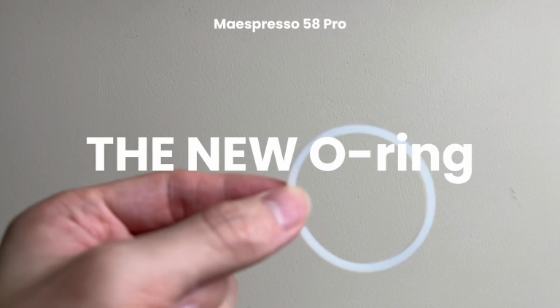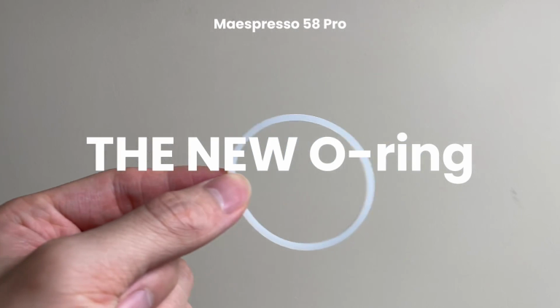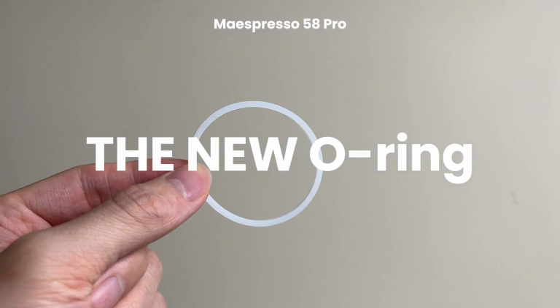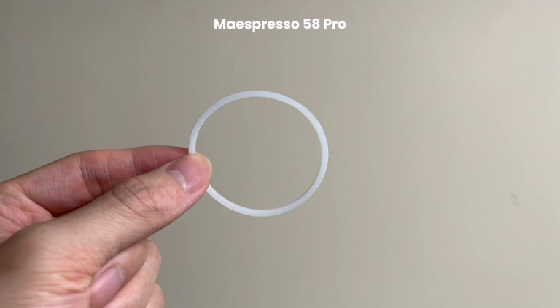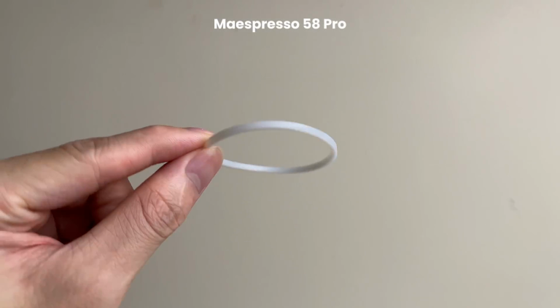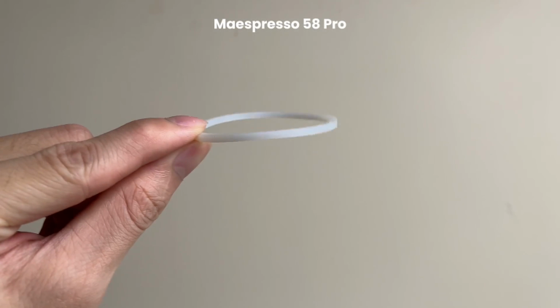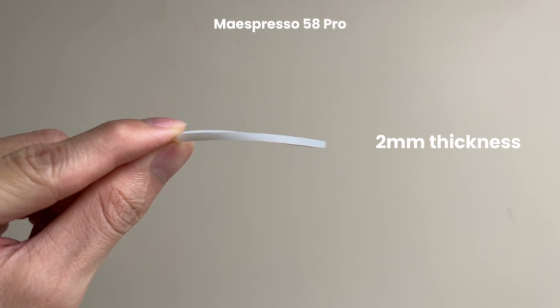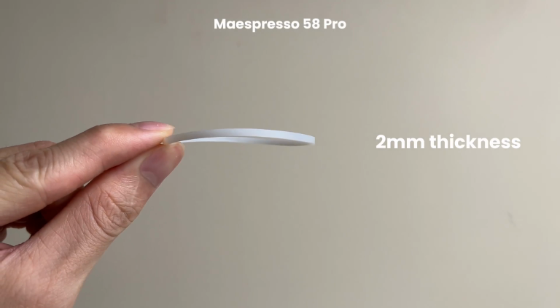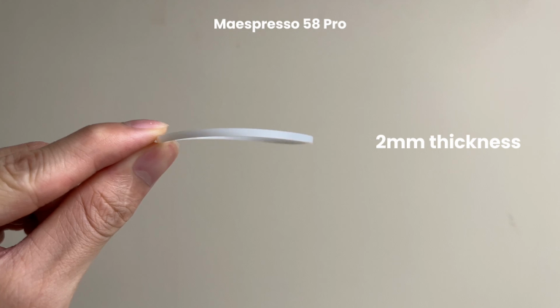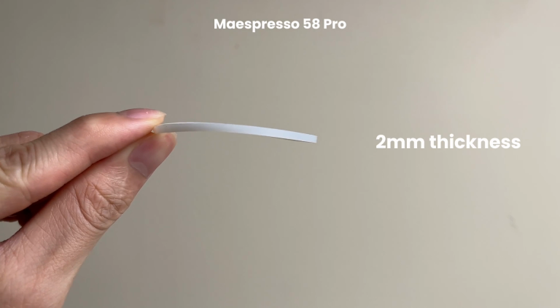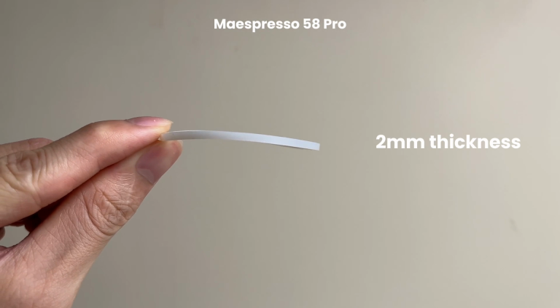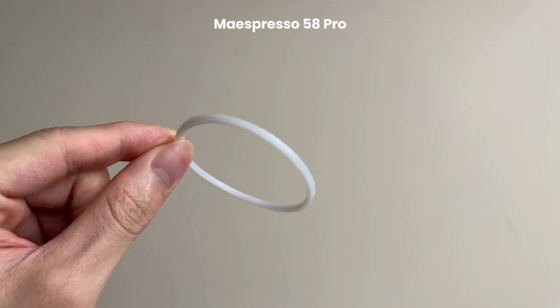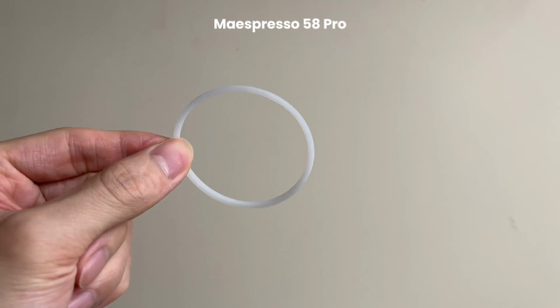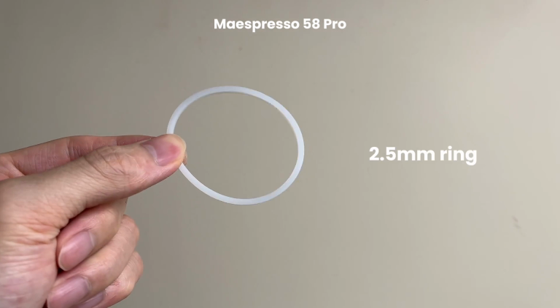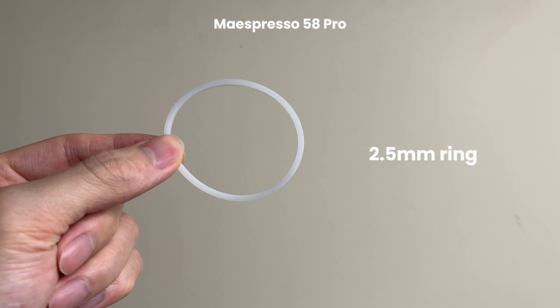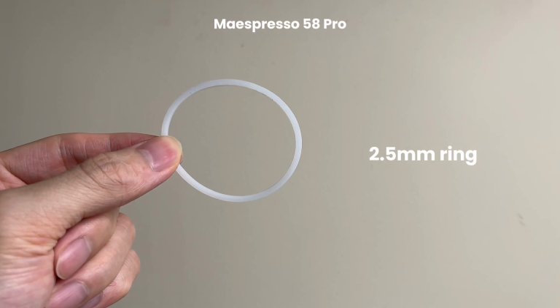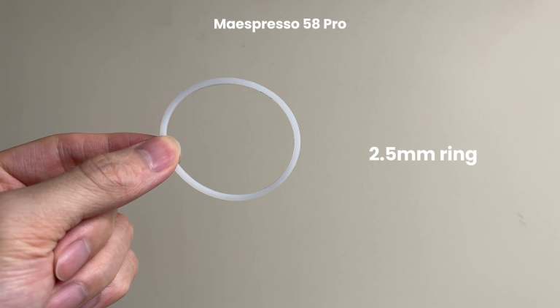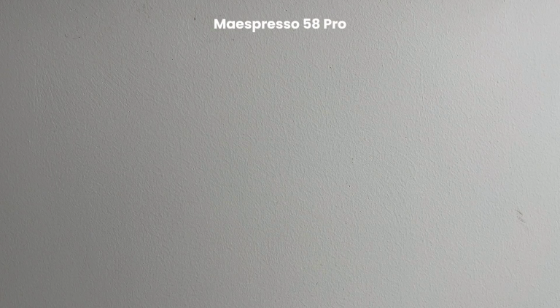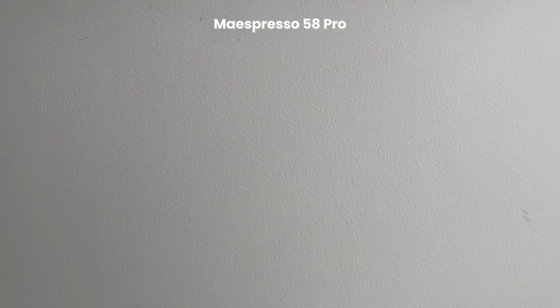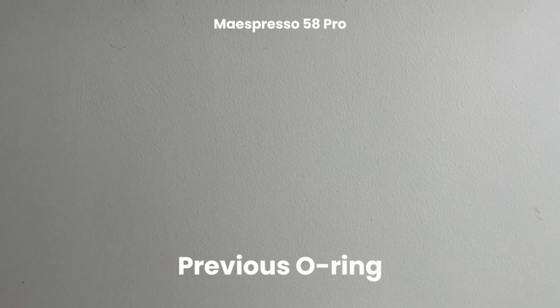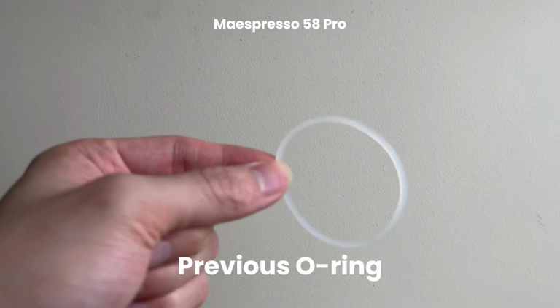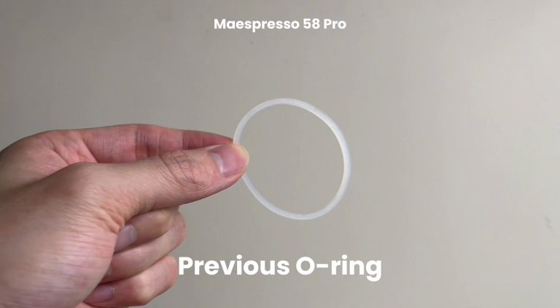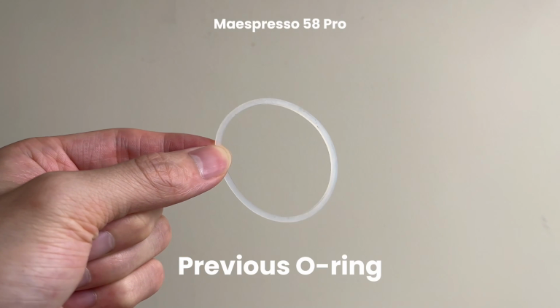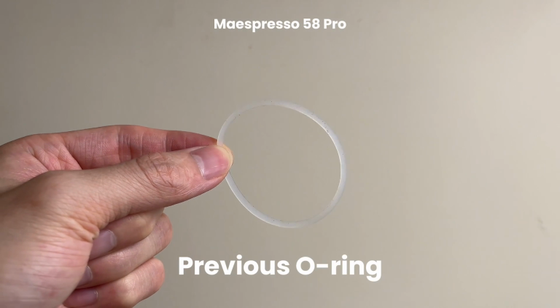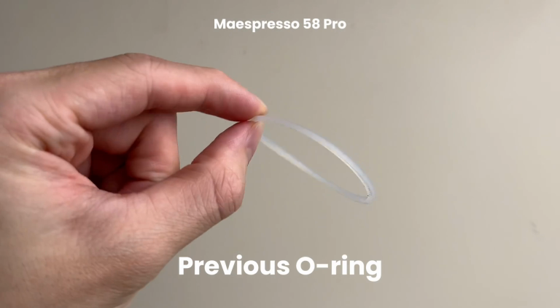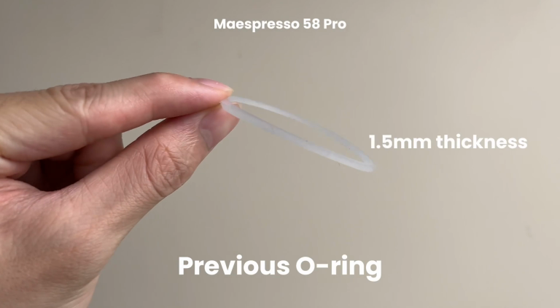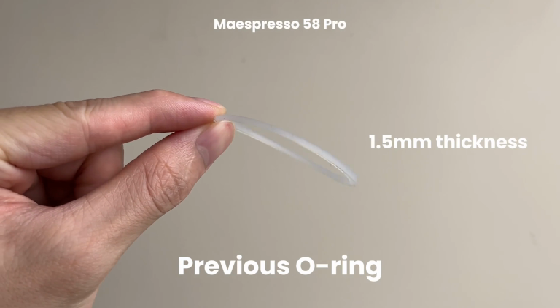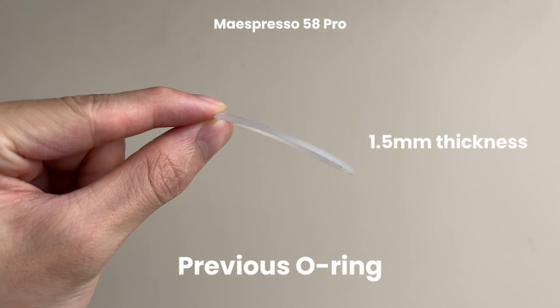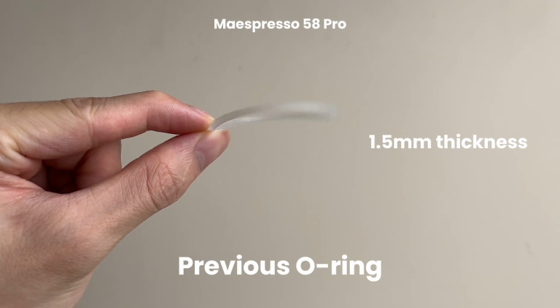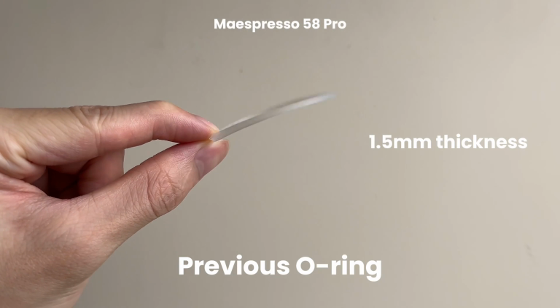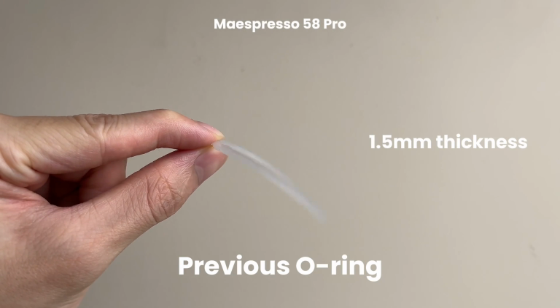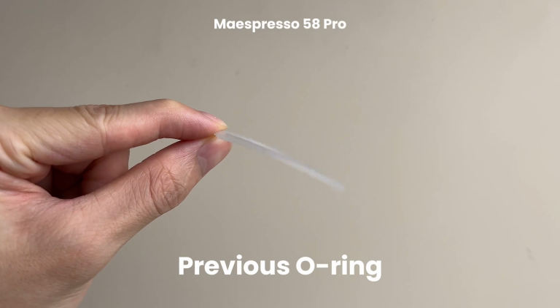So, we've updated the o-ring for the bottom basket. It's now thicker, bigger, and harder than the previous one. The previous o-ring is smaller and softer, which caused a negative installation experience.